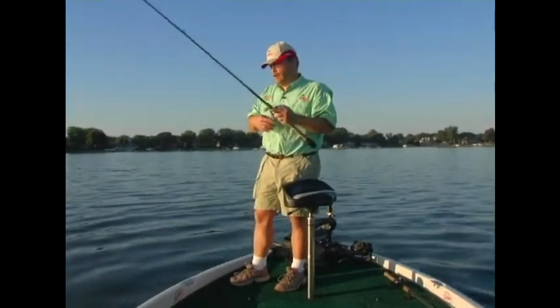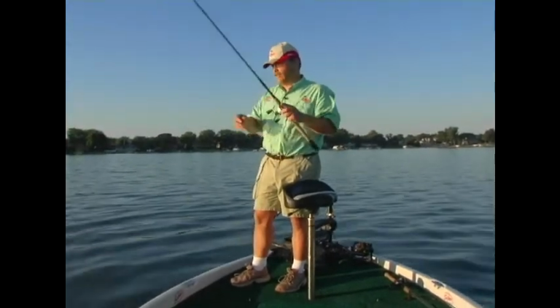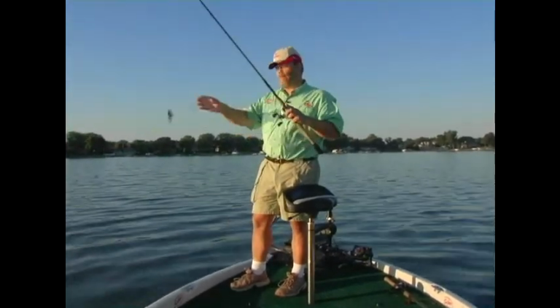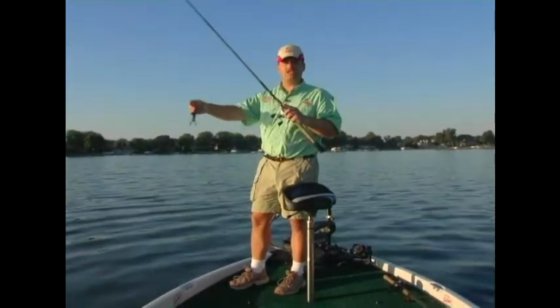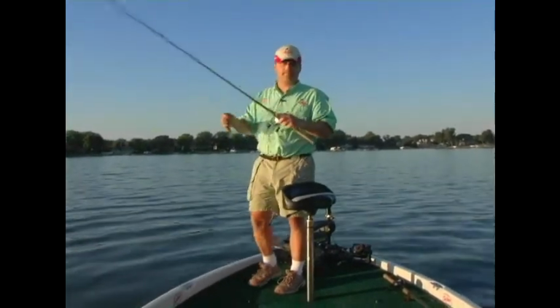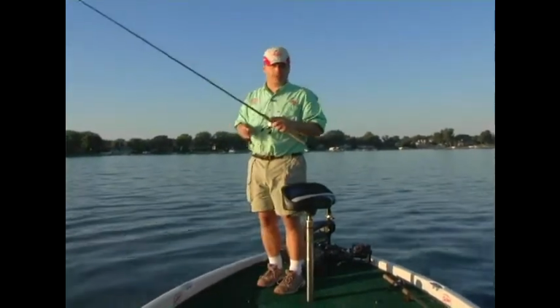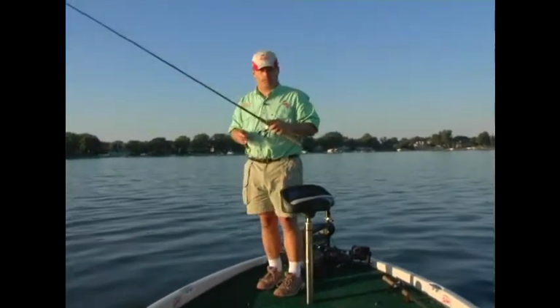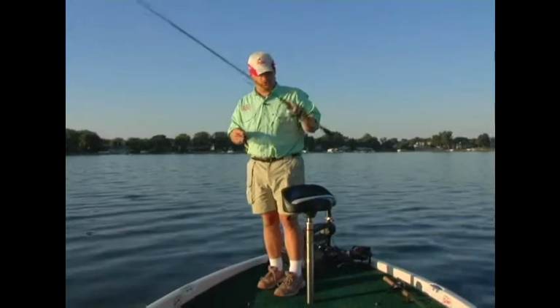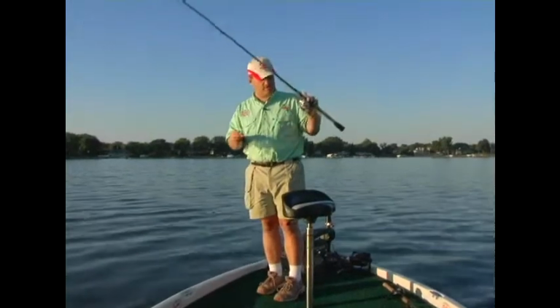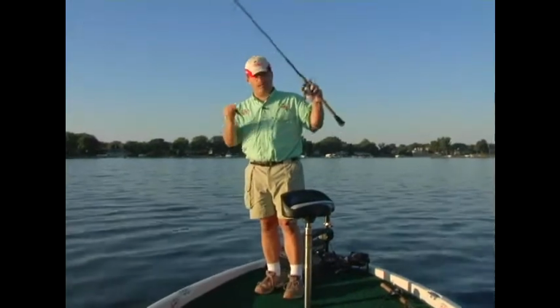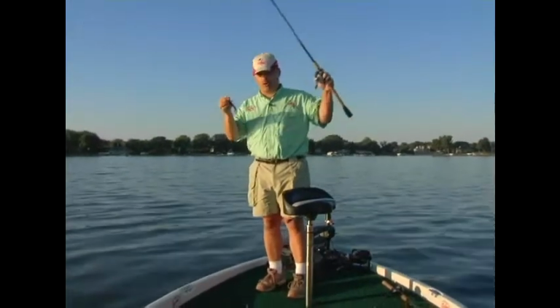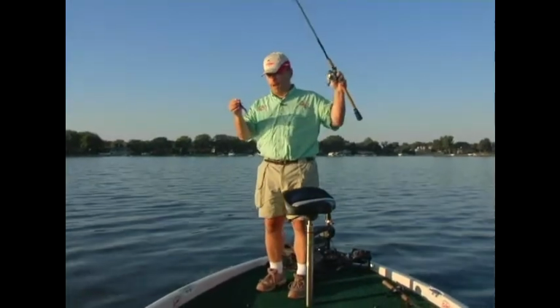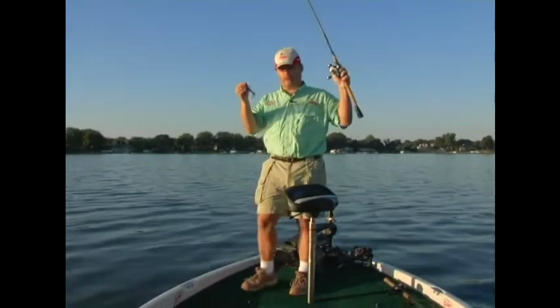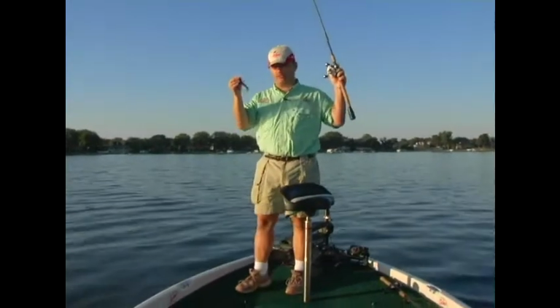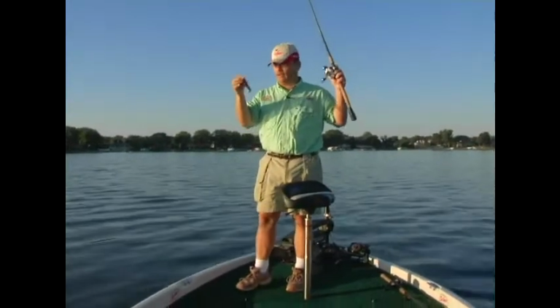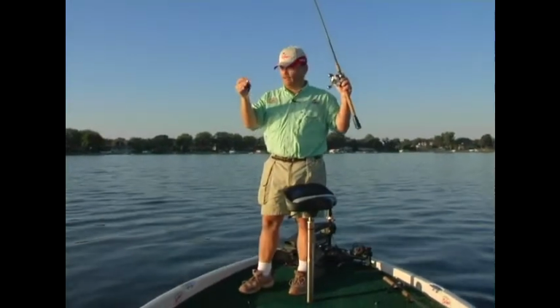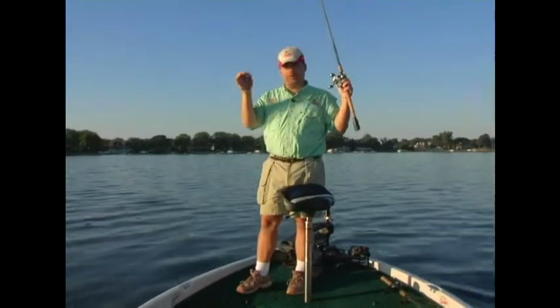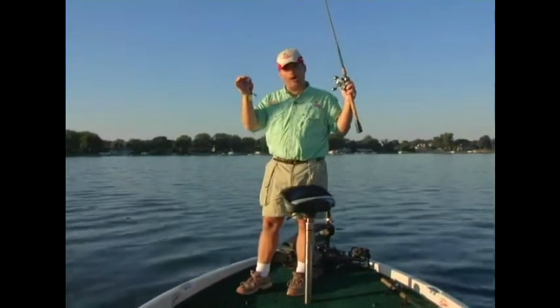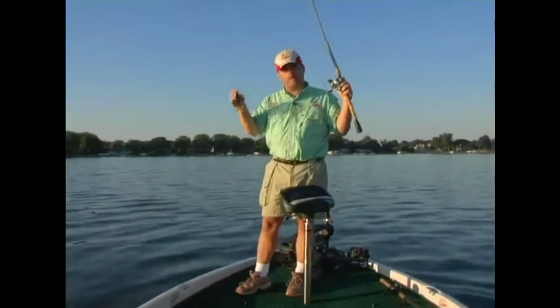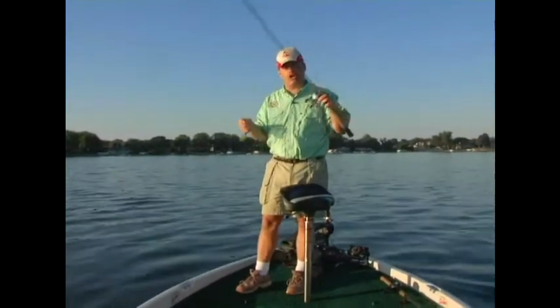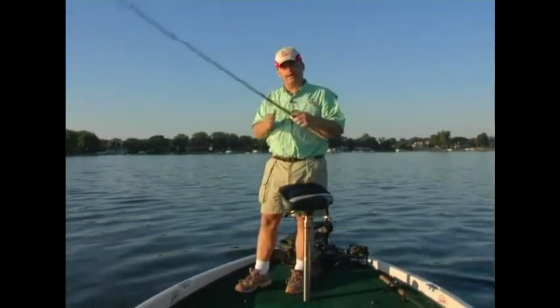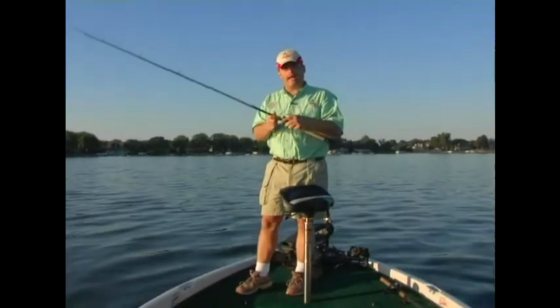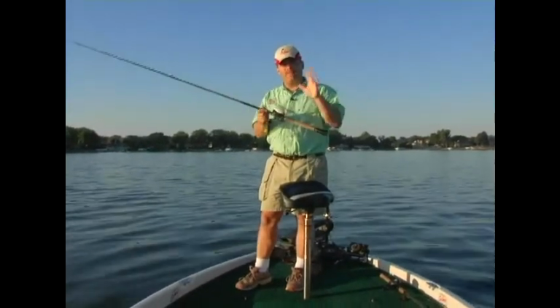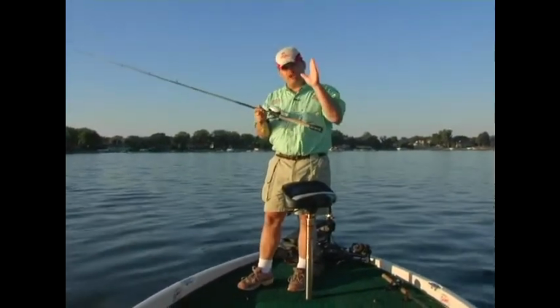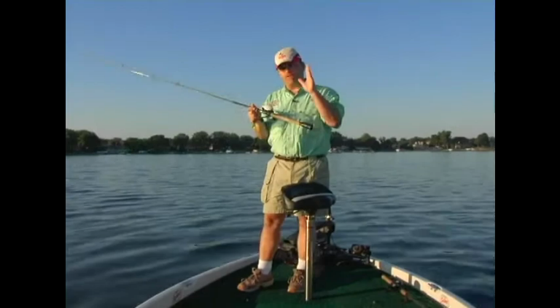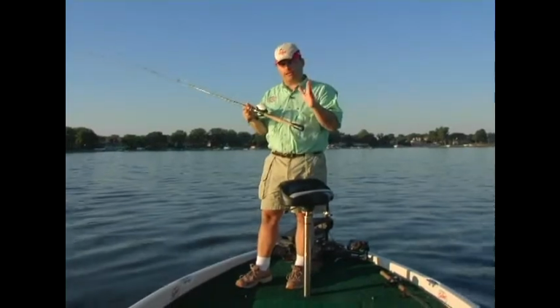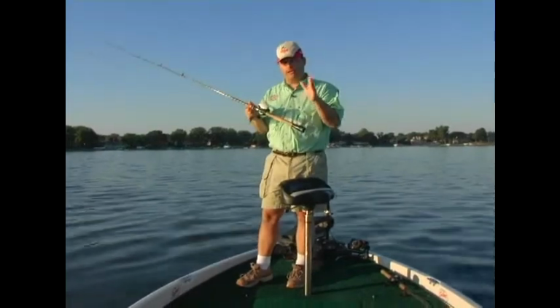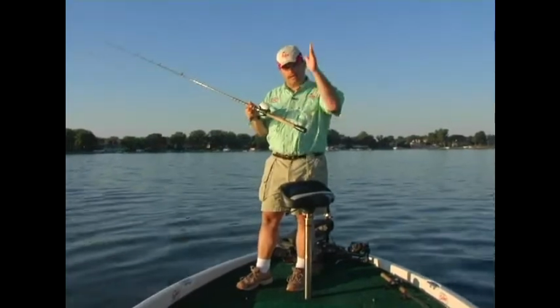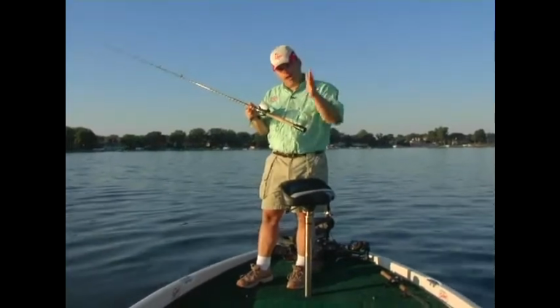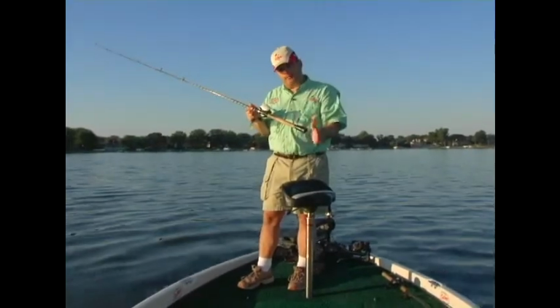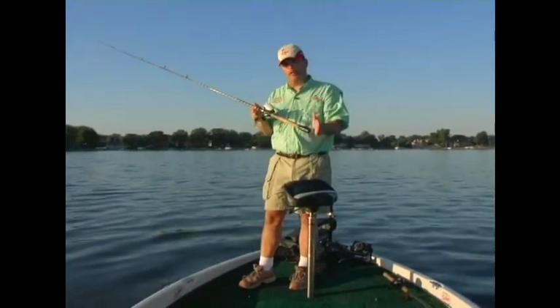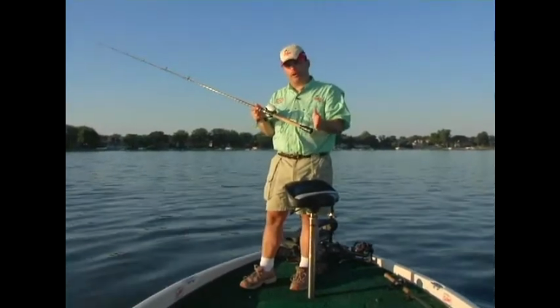Today I'm fishing deep milfoil patches. I'm using a very powerful stick, a big one-ounce jig, and I'm fishing vertically in columns of milfoil.